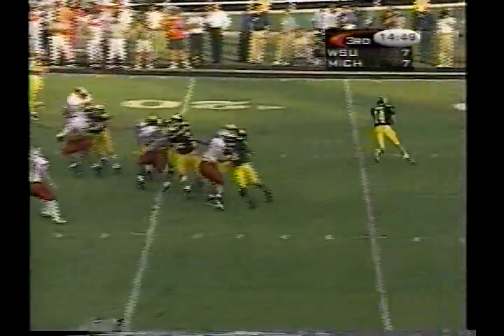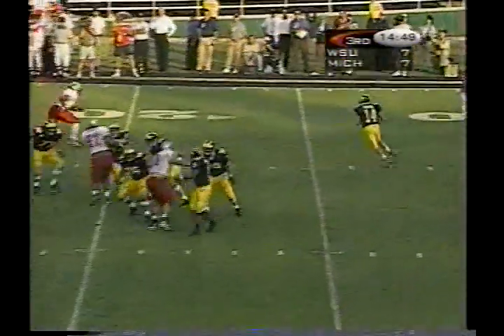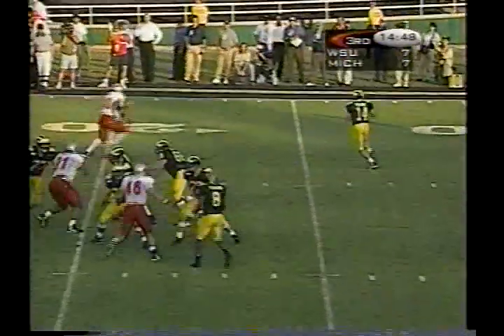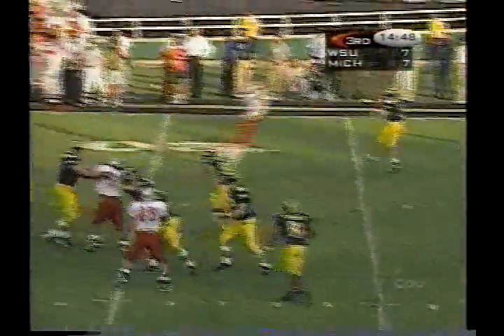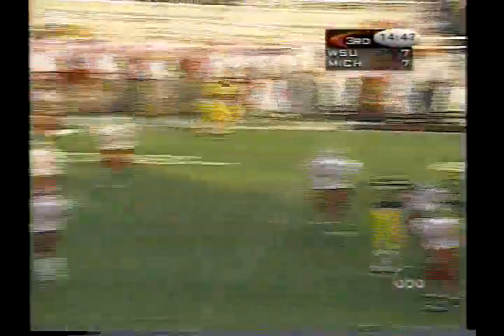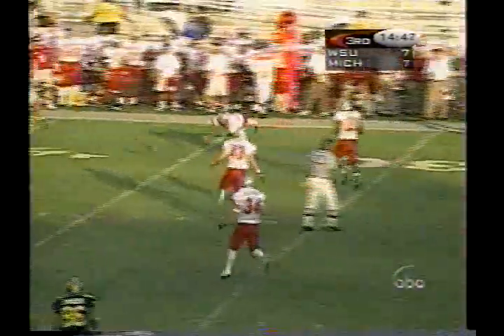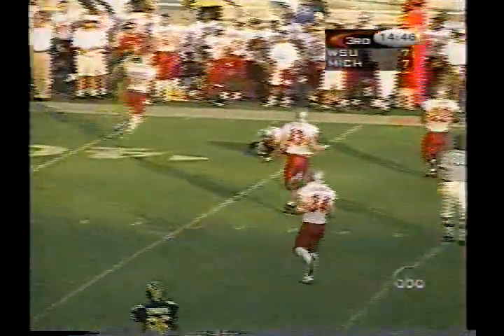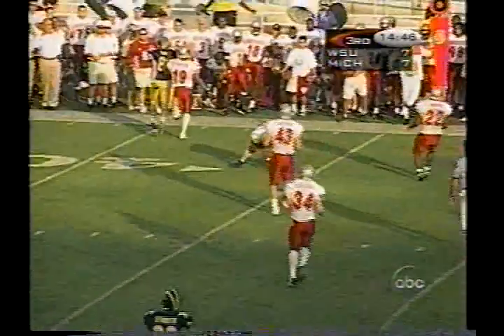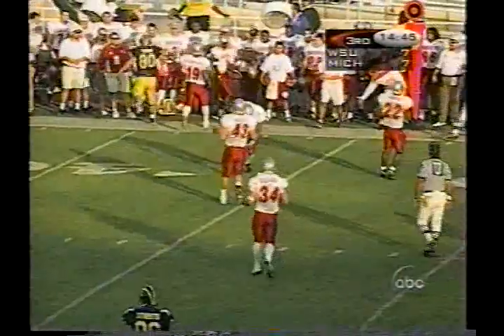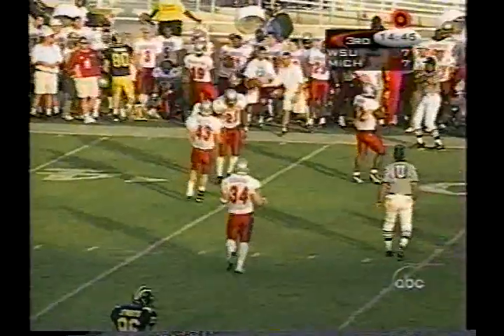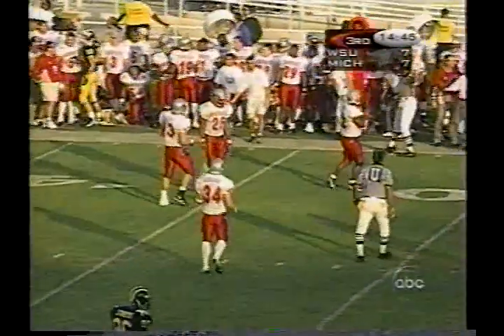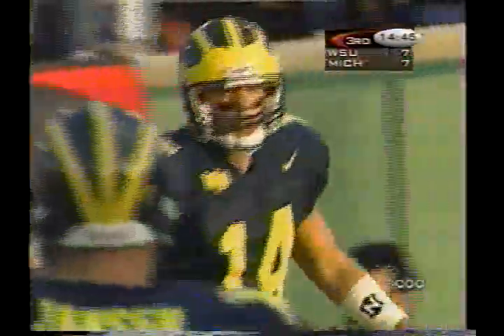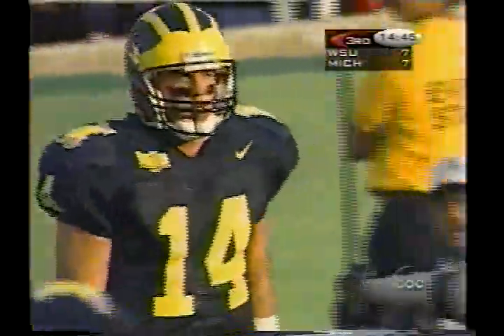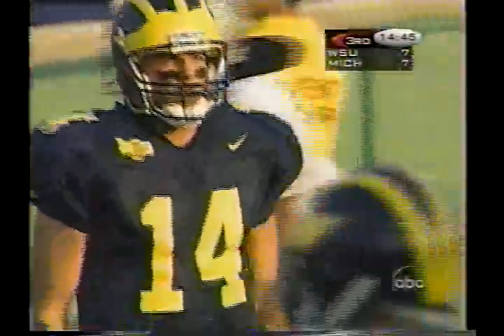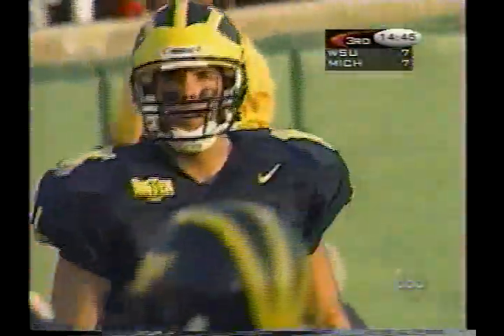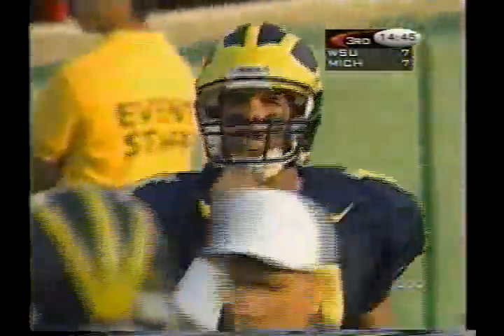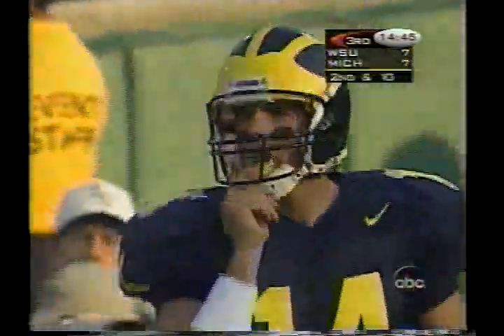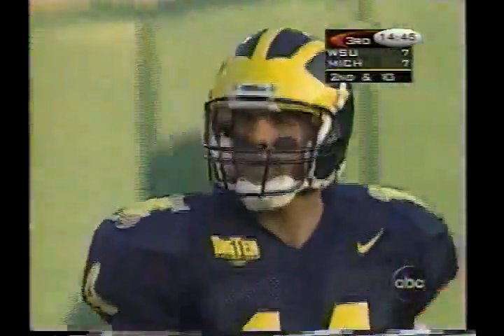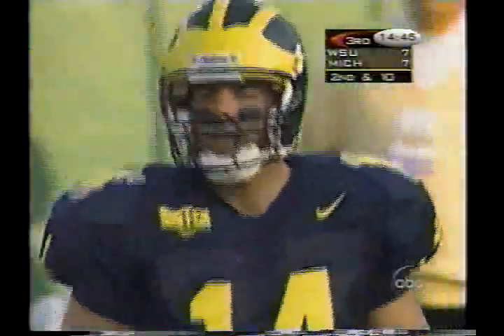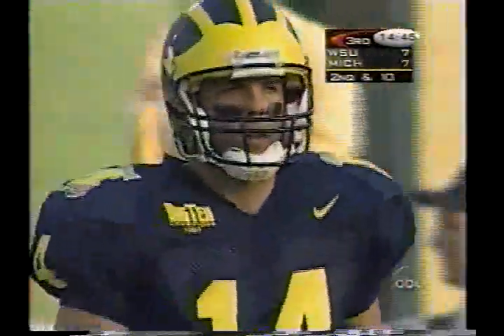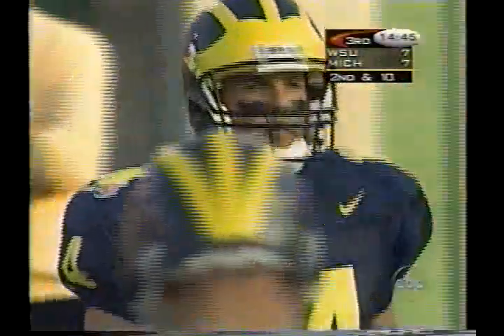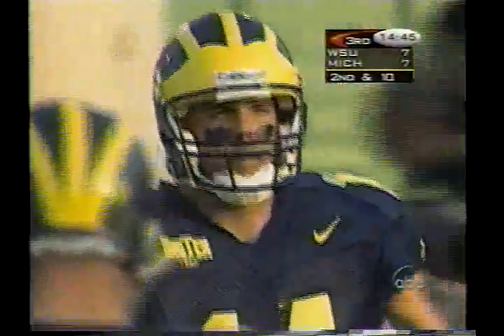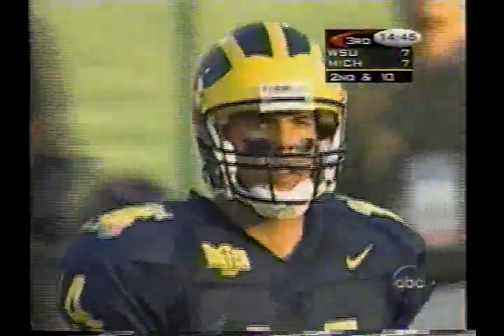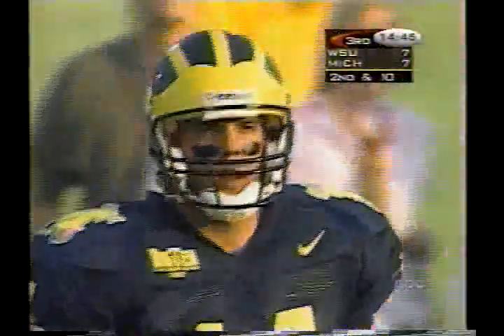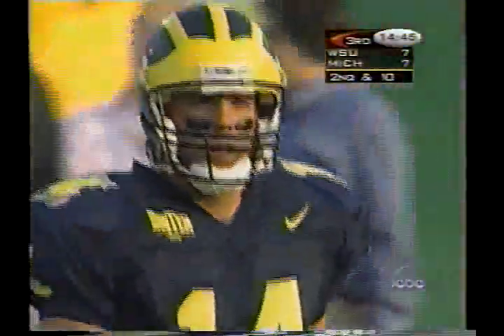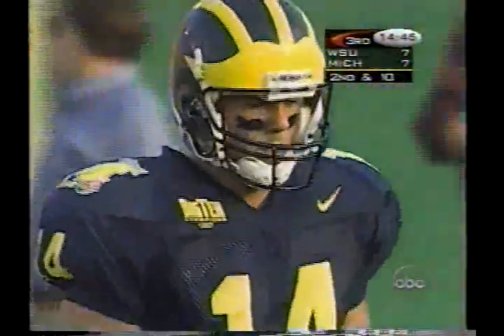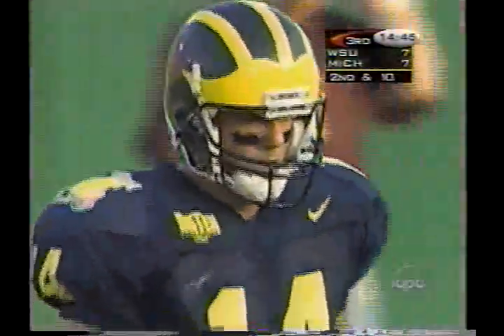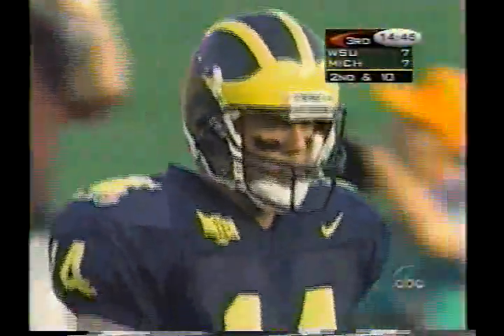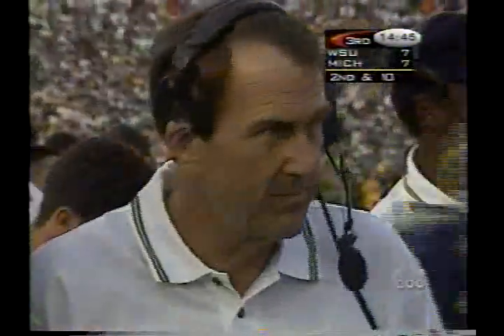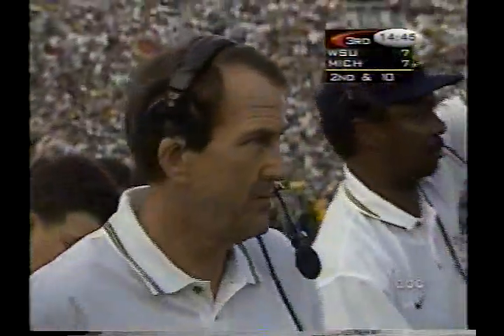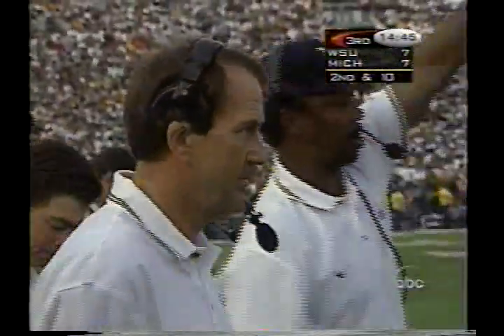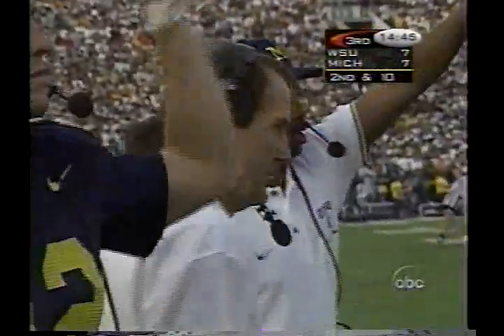Brian Greasy — play action, rolls out and throws incomplete, throwing for Jeremy Tooman, pretty well covered. Michigan sets the toll — they come right out at halftime throwing on first down in the second half. Brian: 9 of 13, 116 yards, a touchdown, an interception.